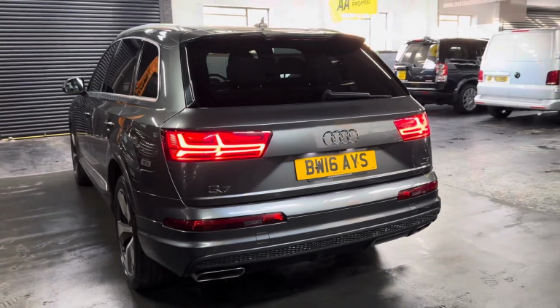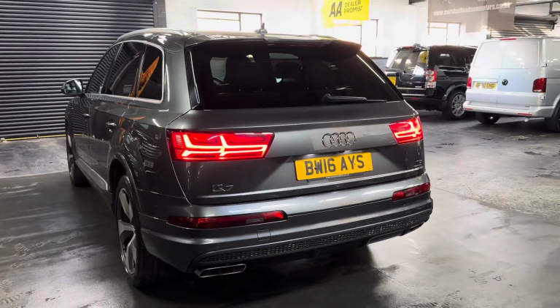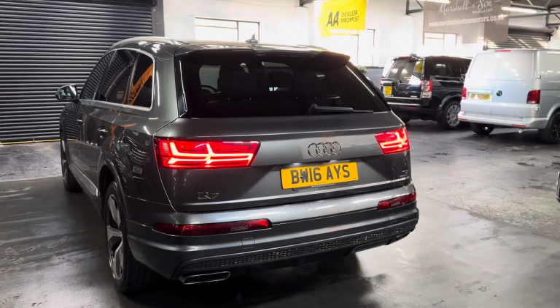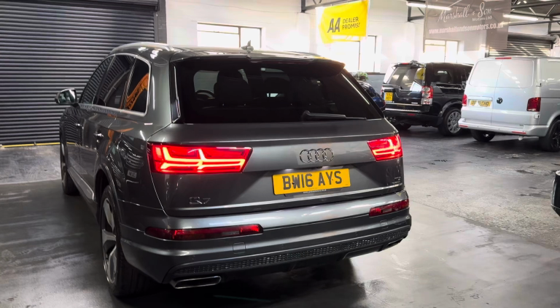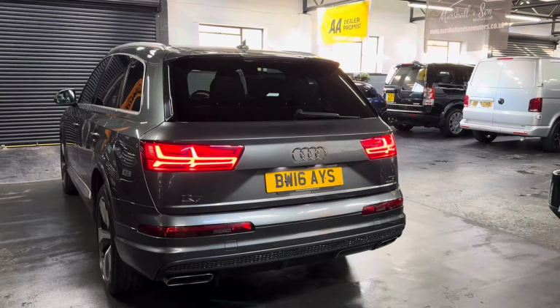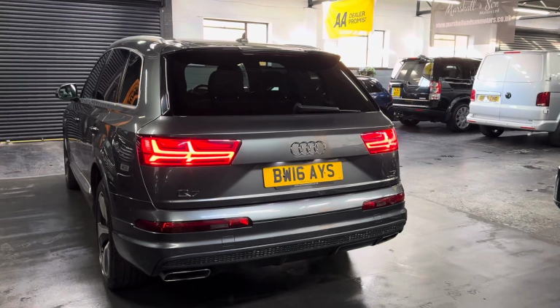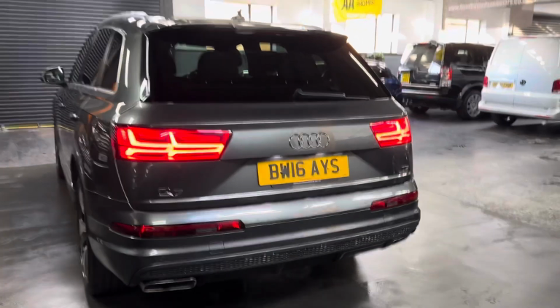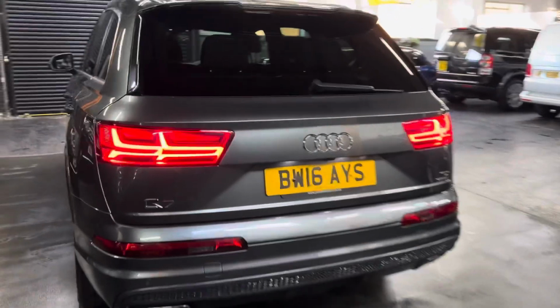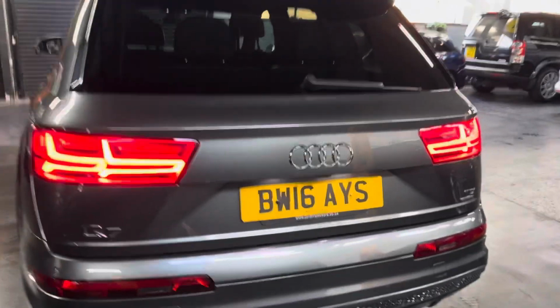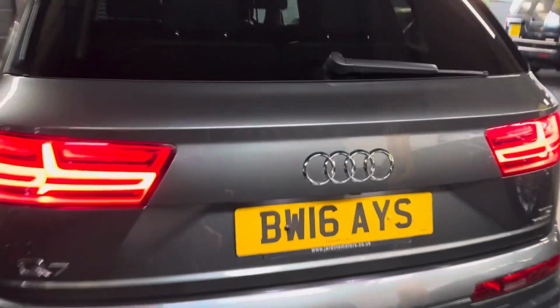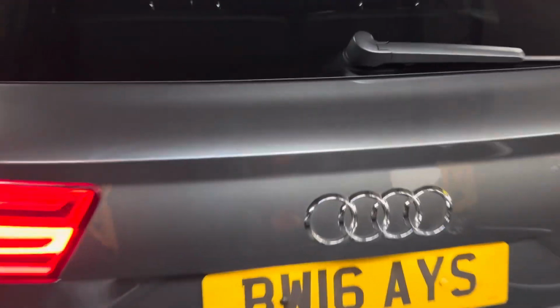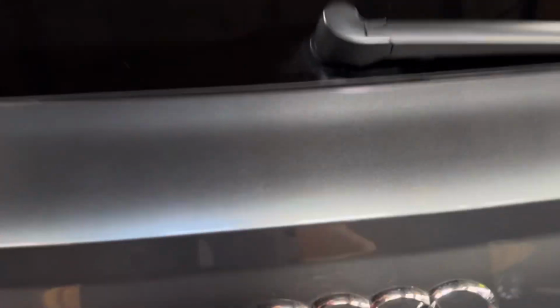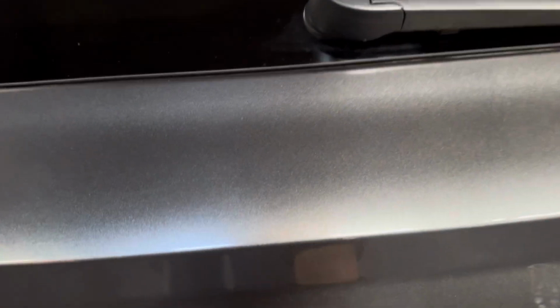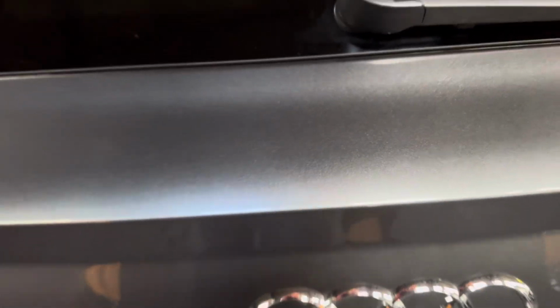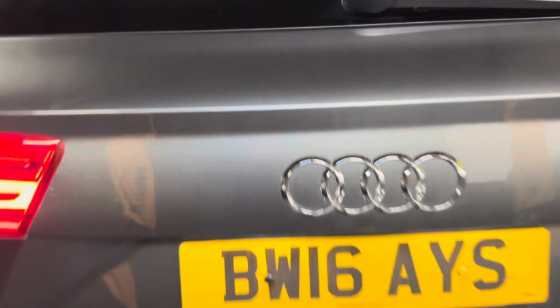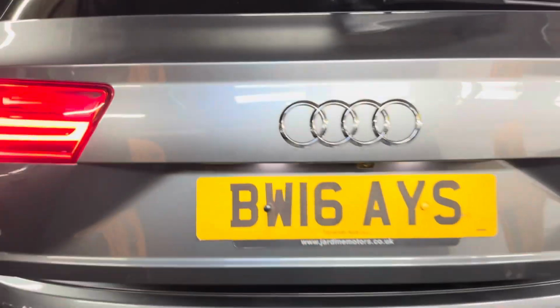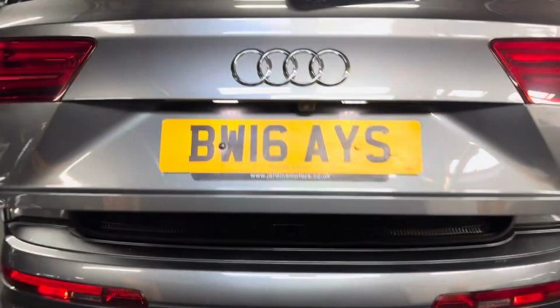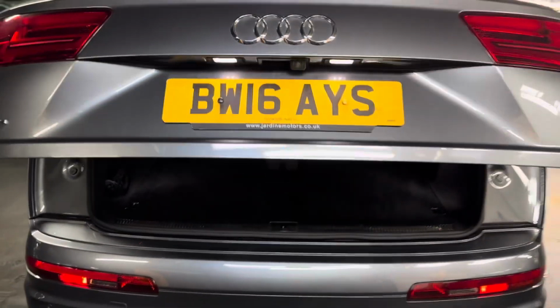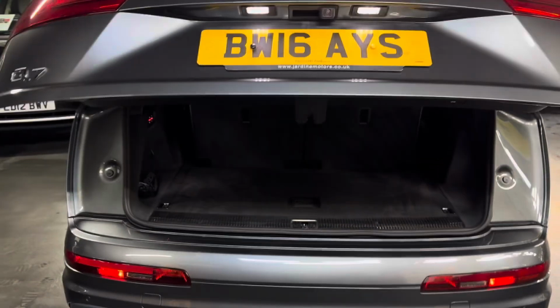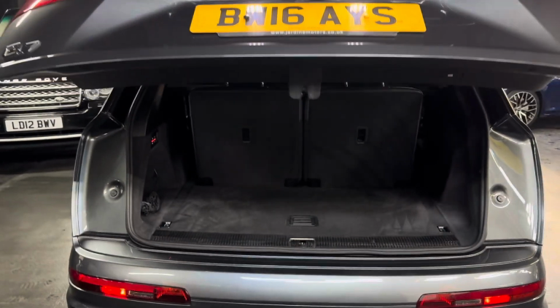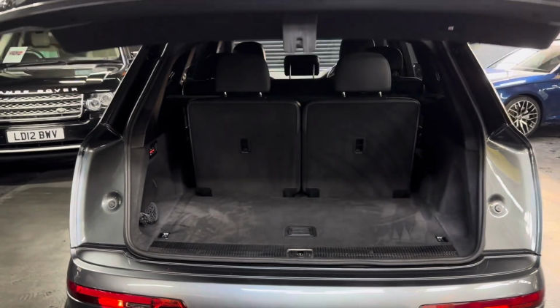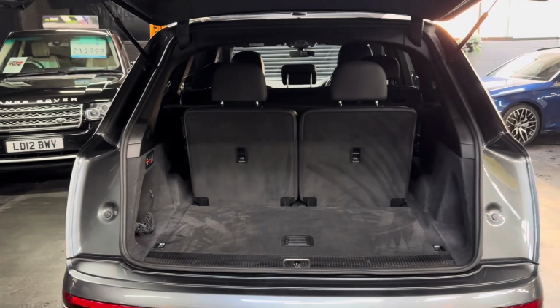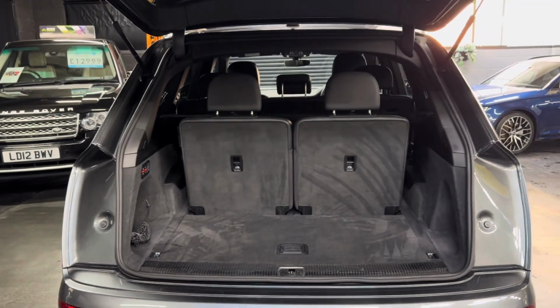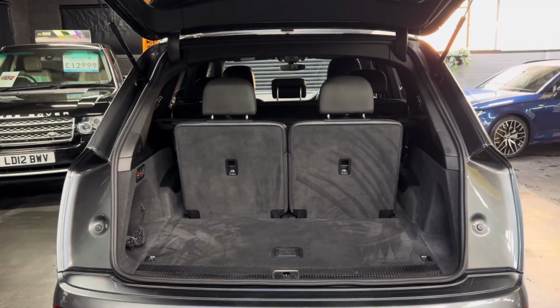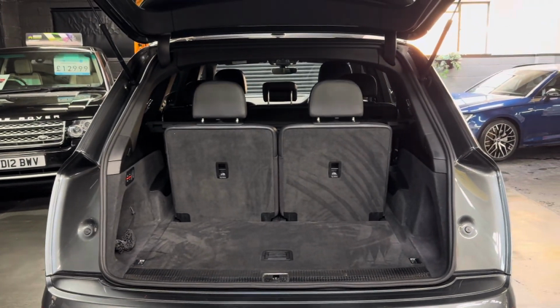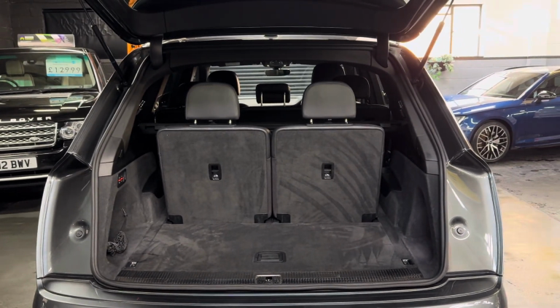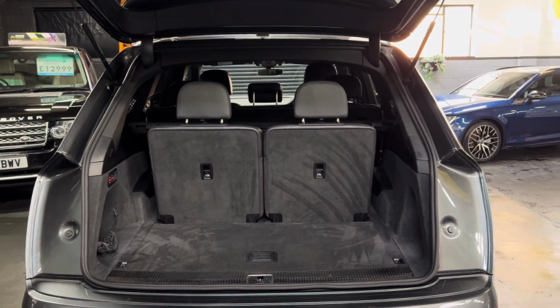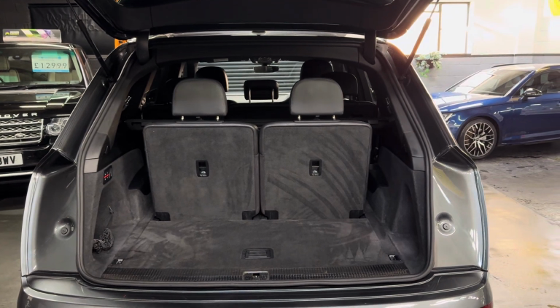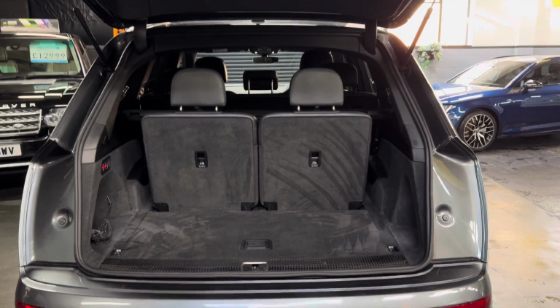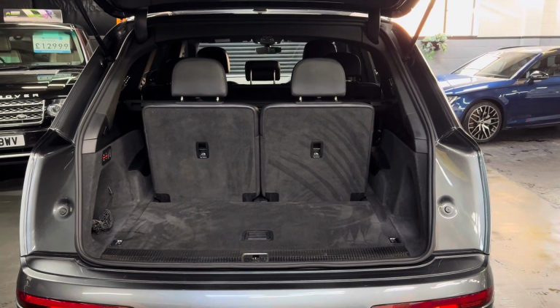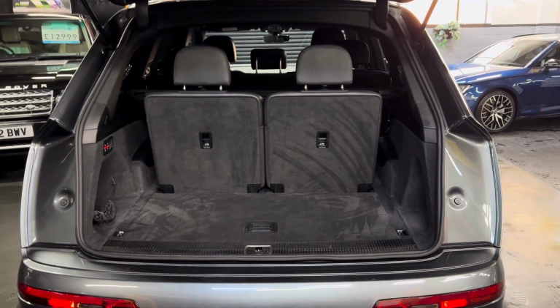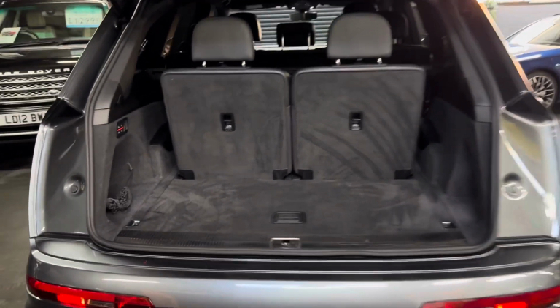Power boot, and that's operational off the key, the catch, or the switch down by the driver's footwell. The nice thing about these is even with the 6th and 7th seats — the 3rd row seating in situ — you've still got a good size in the boot.